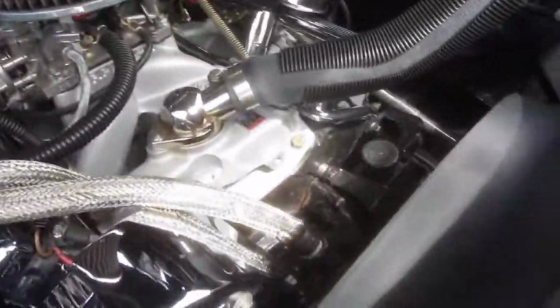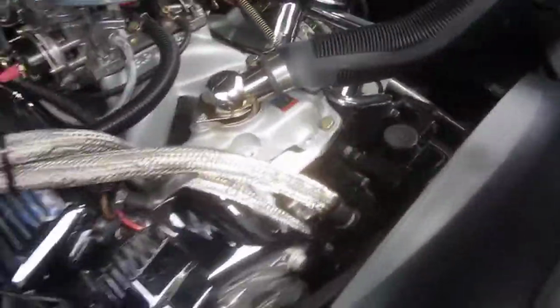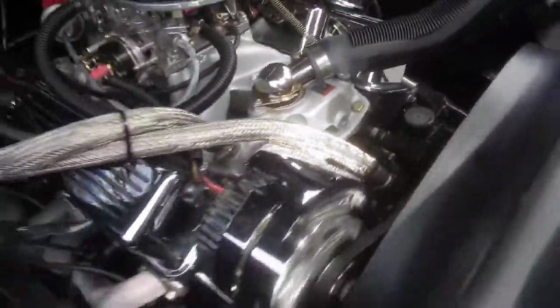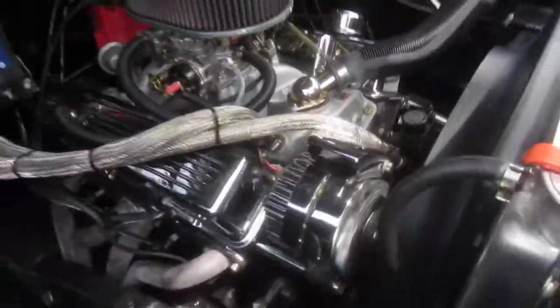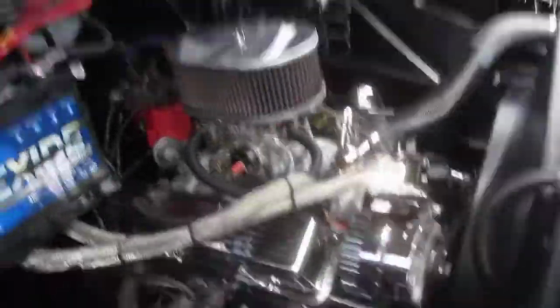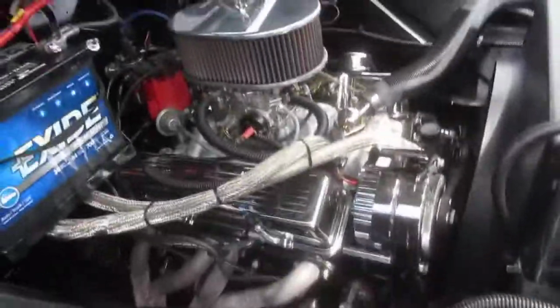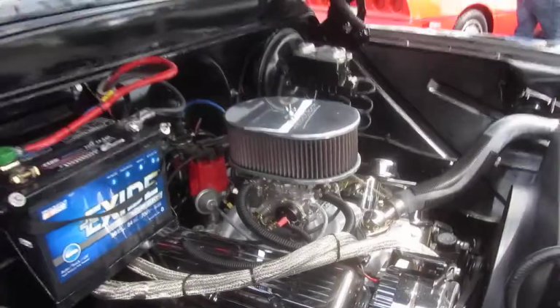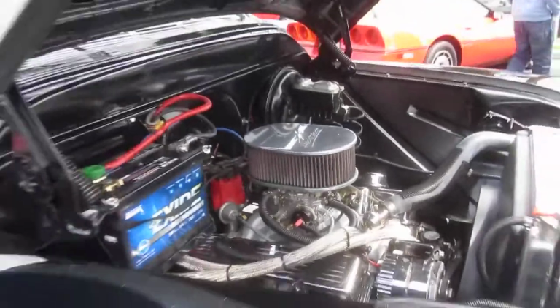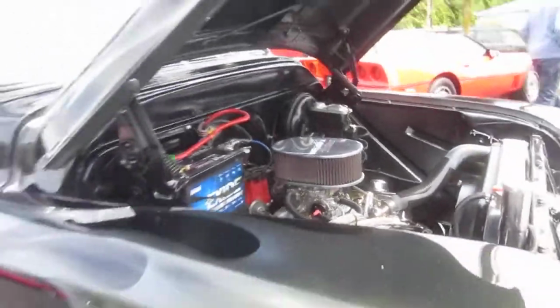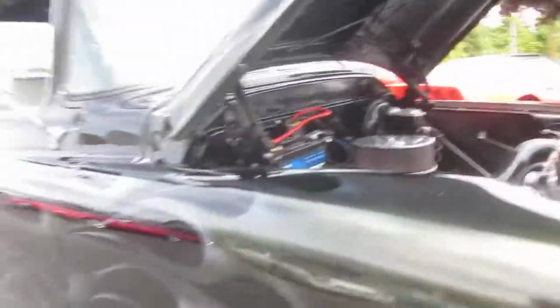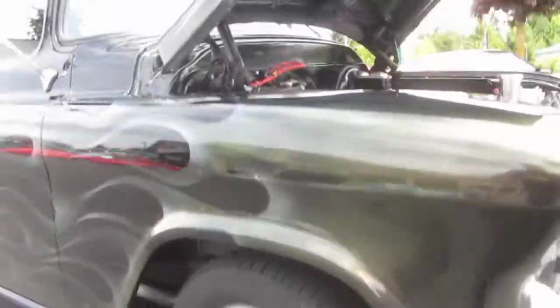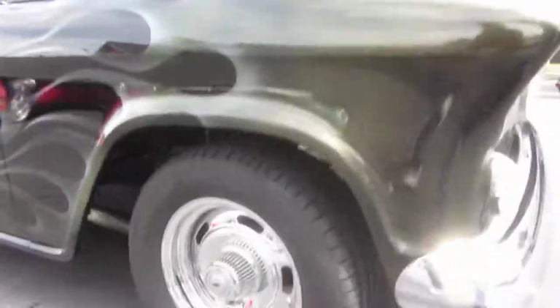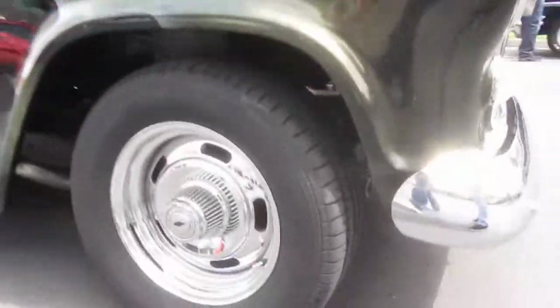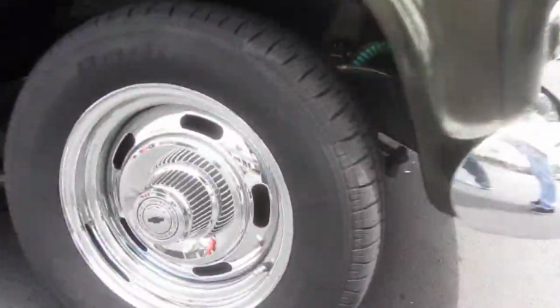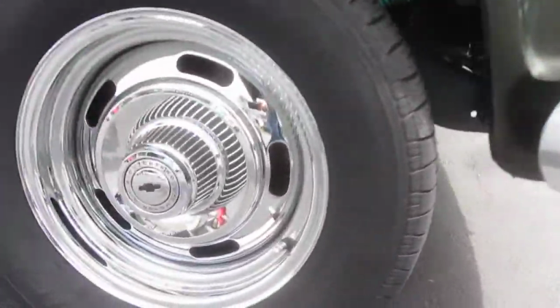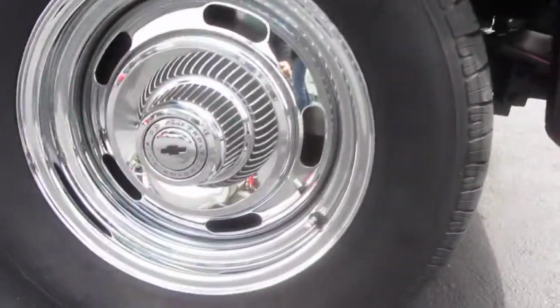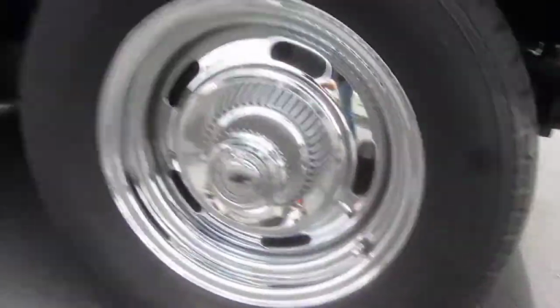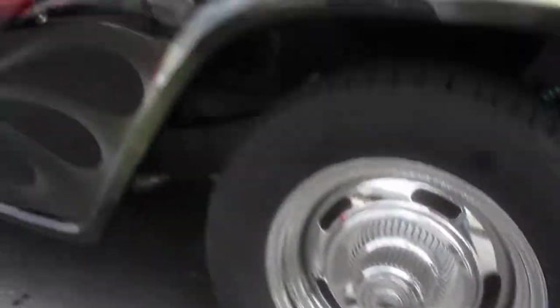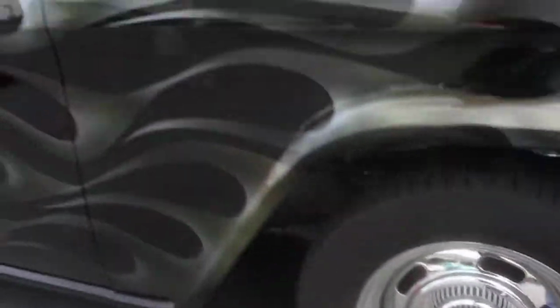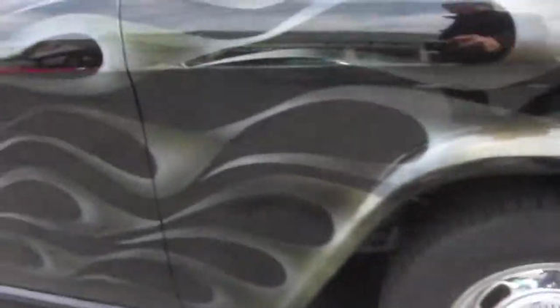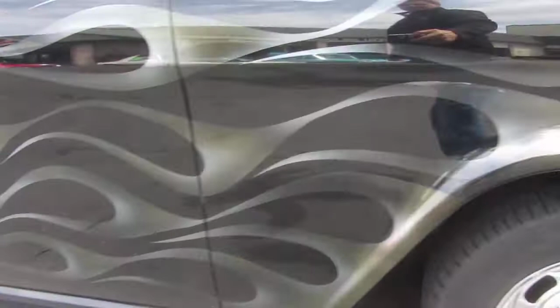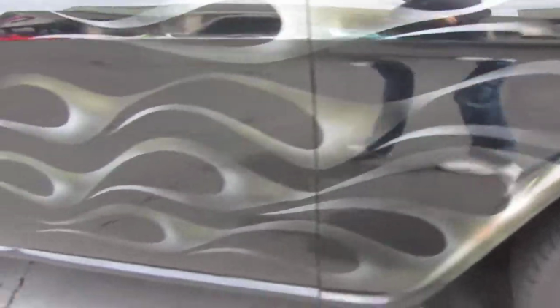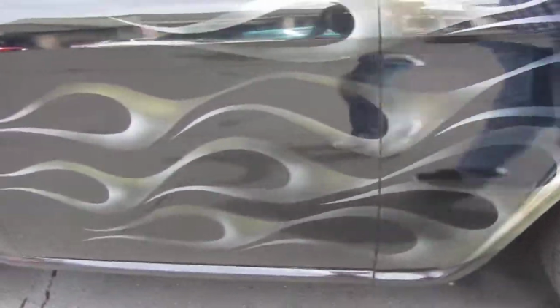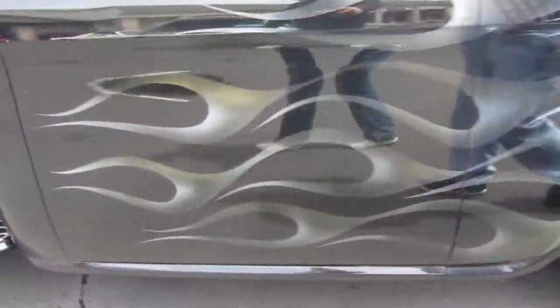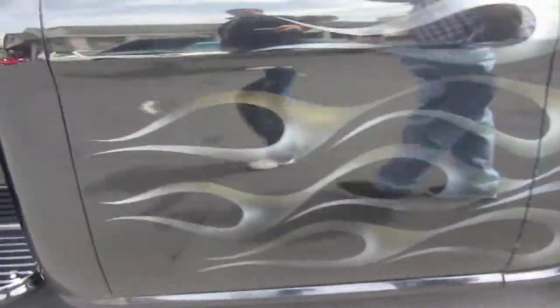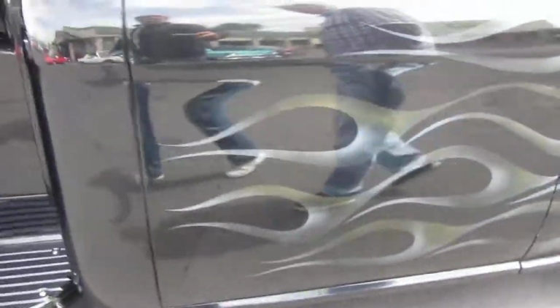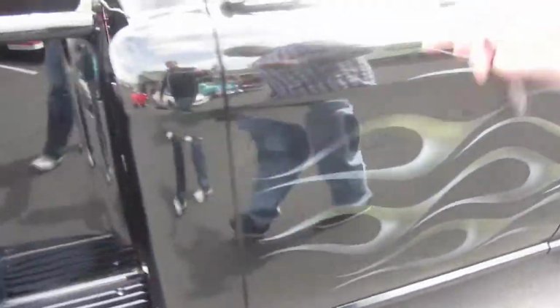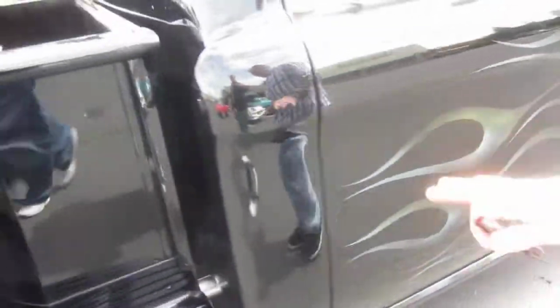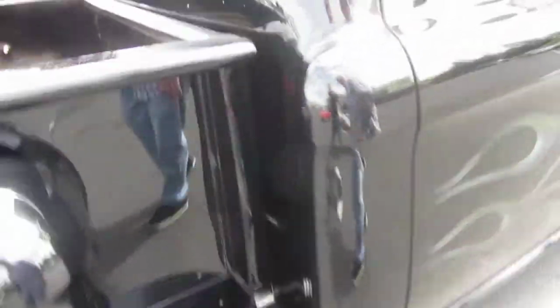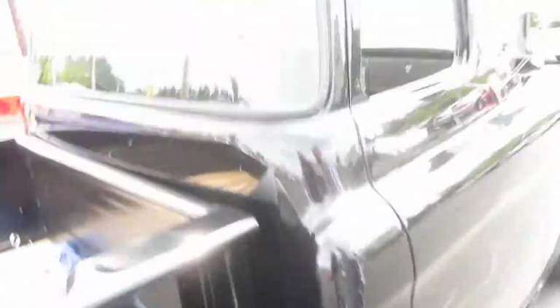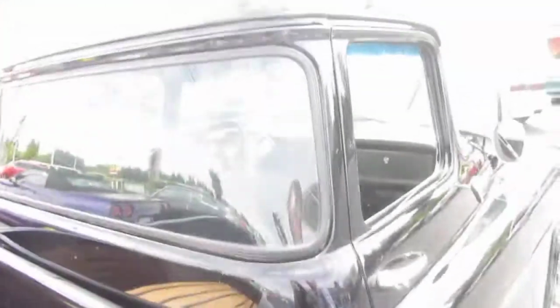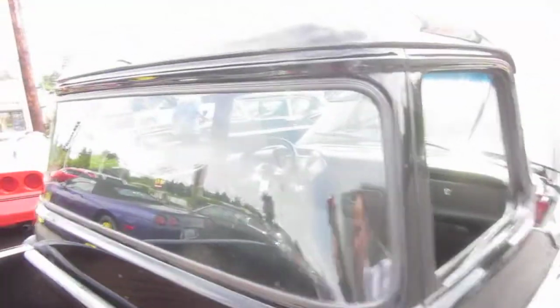We've got power steering, power disc brakes. It's got four-wheel air ride suspension. Right now it's all sitting down. Big back window there.